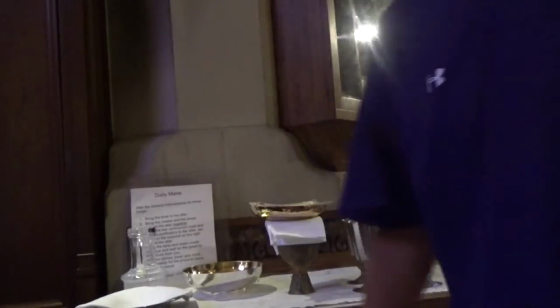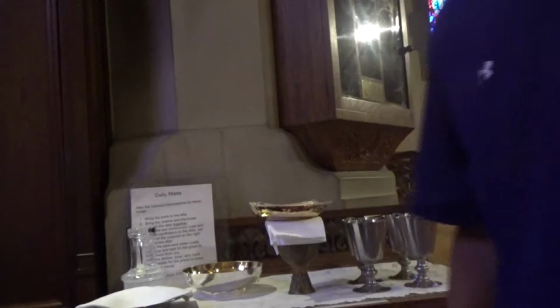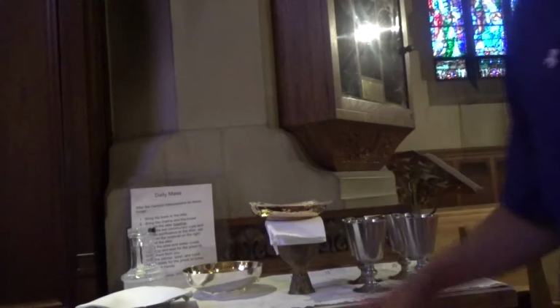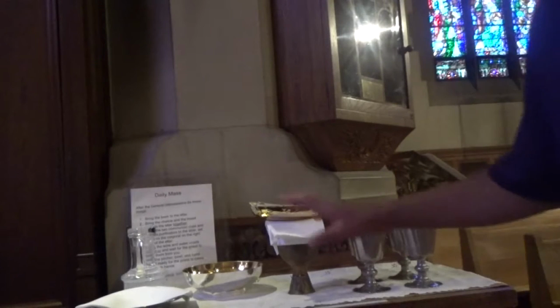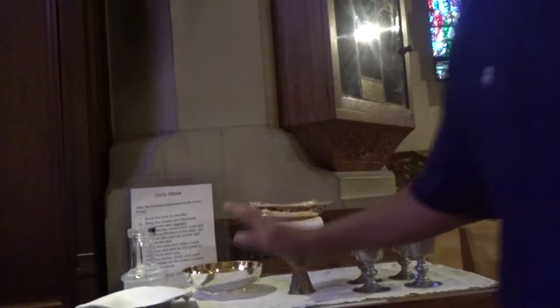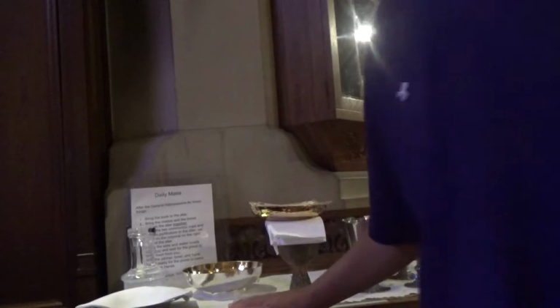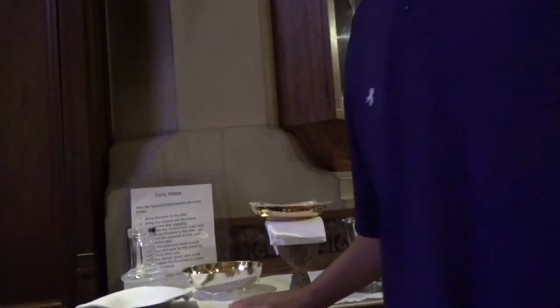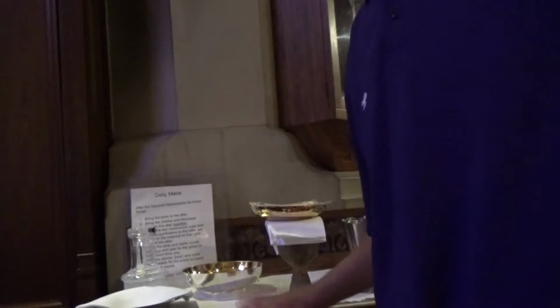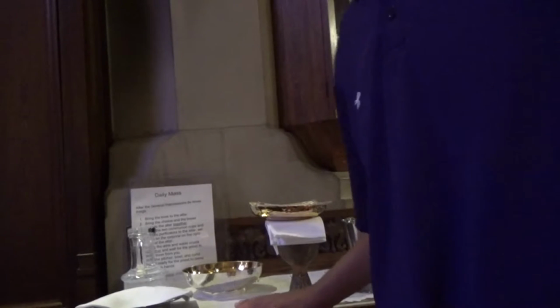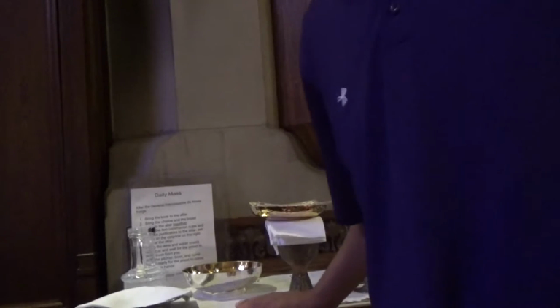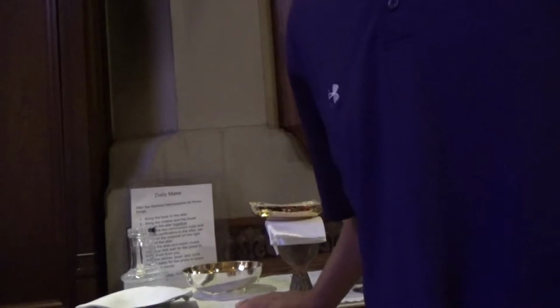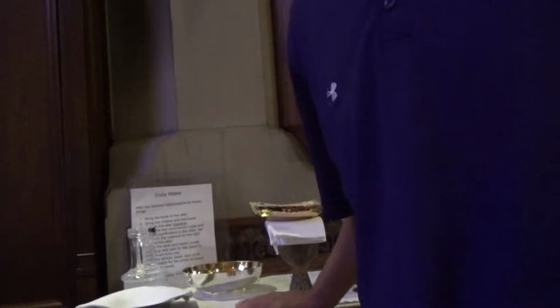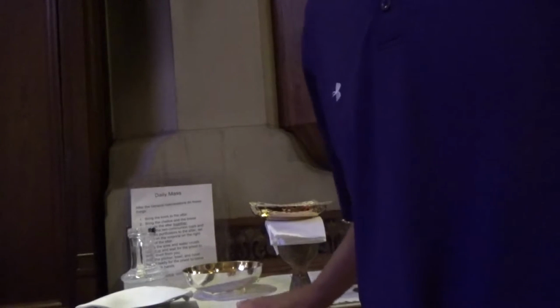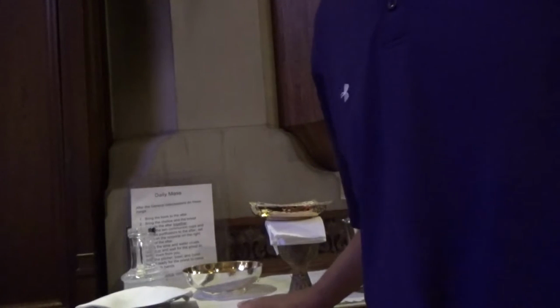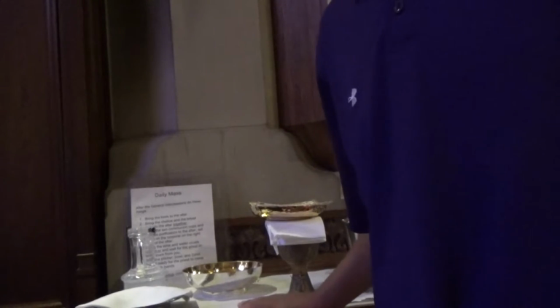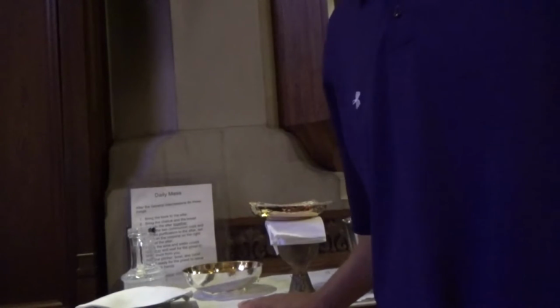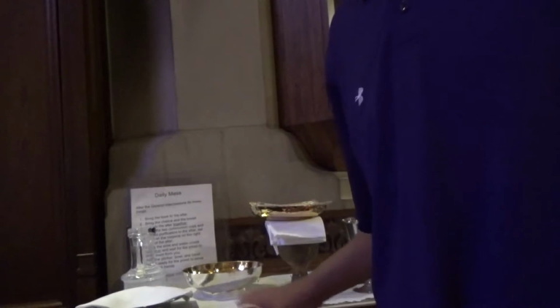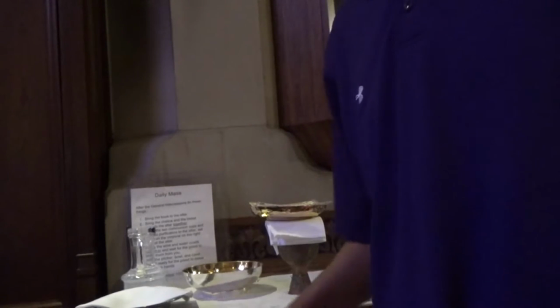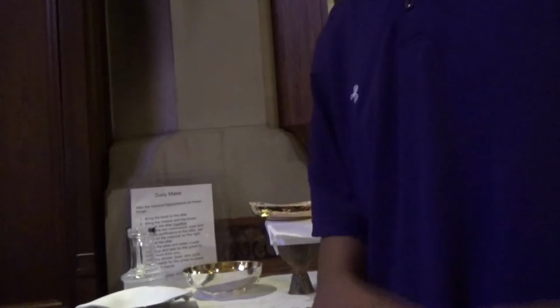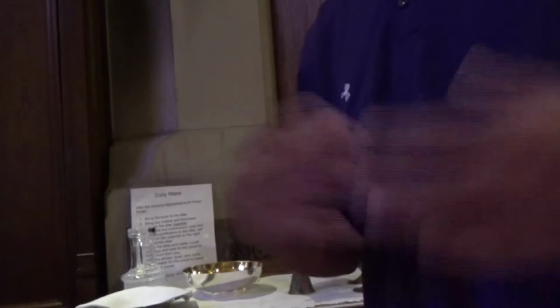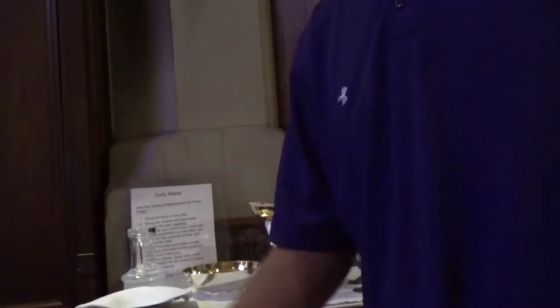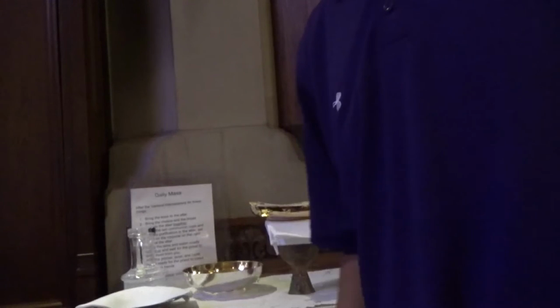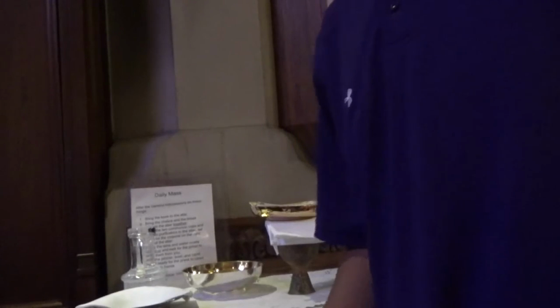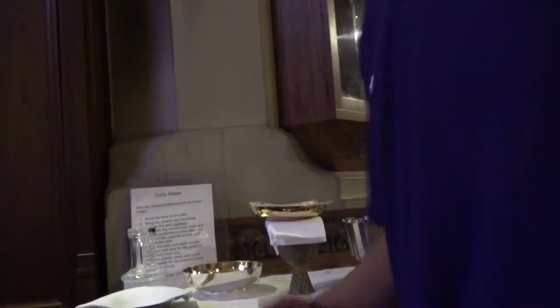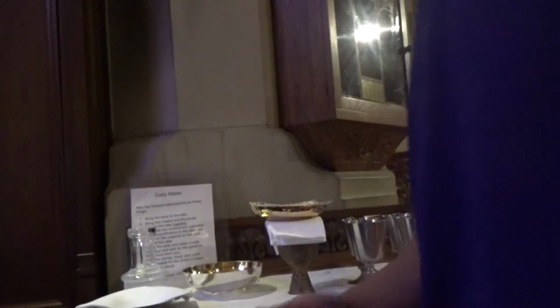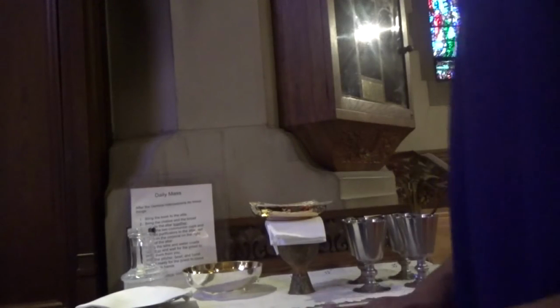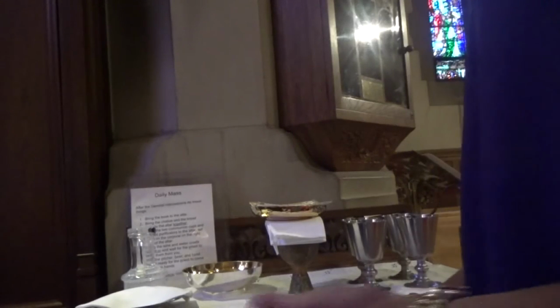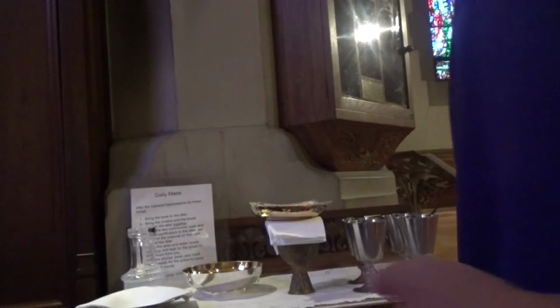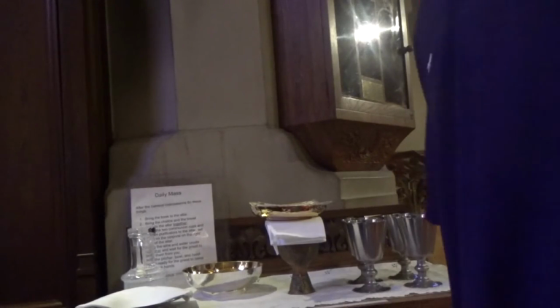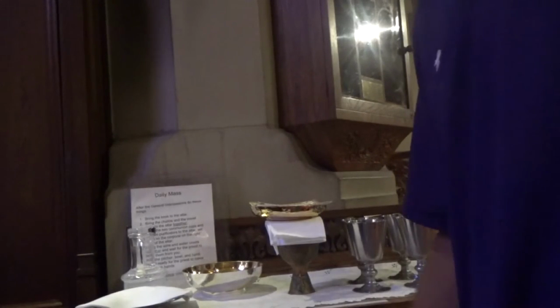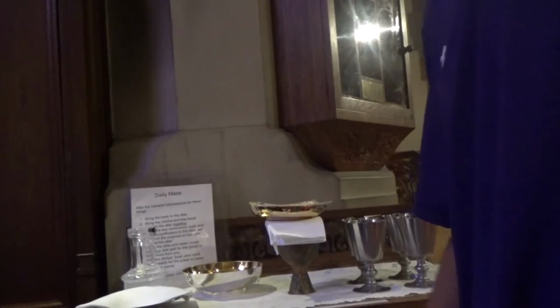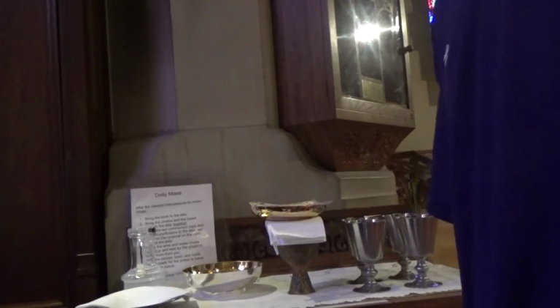So this all gets used and set up for the altar right after the prayers of the faithful — after all the 'Lord hear our prayer.' I'm going to show how to set this up.